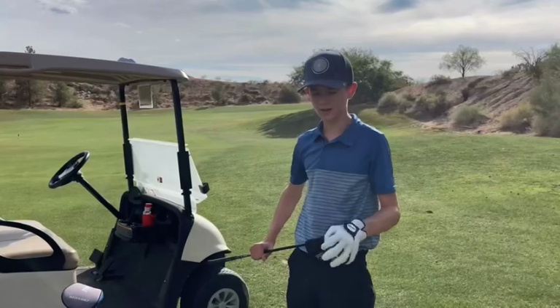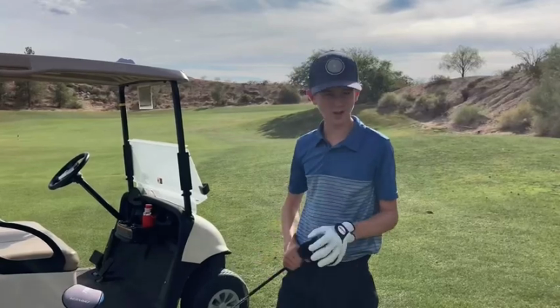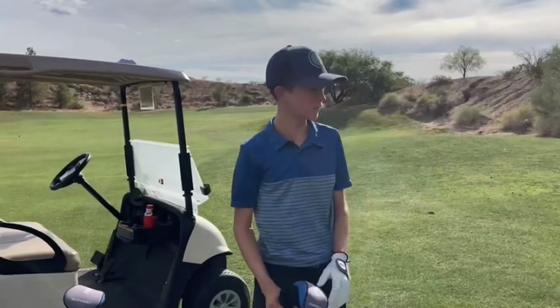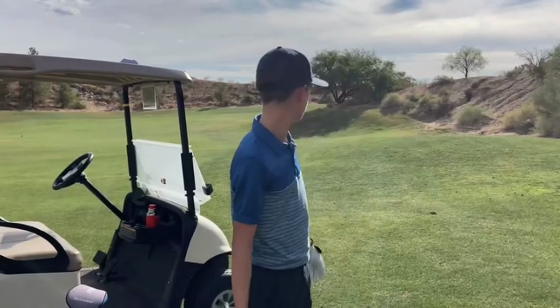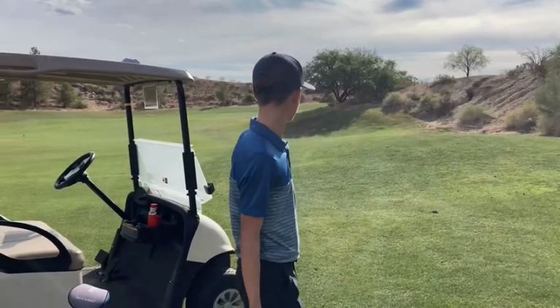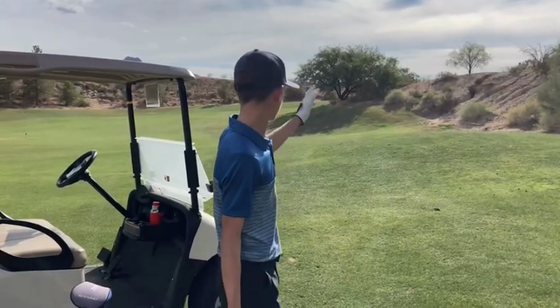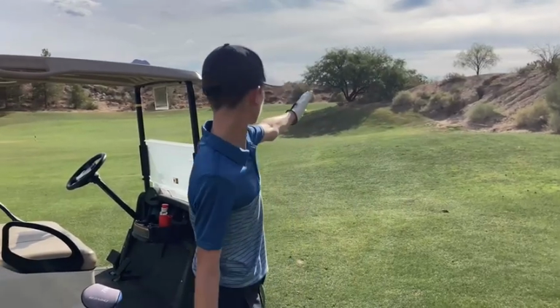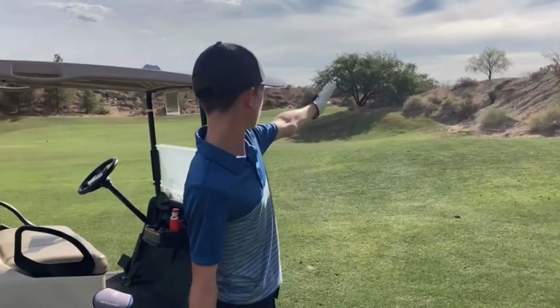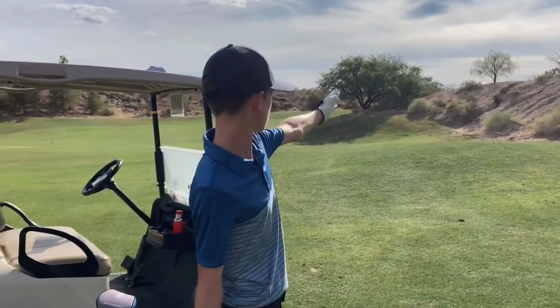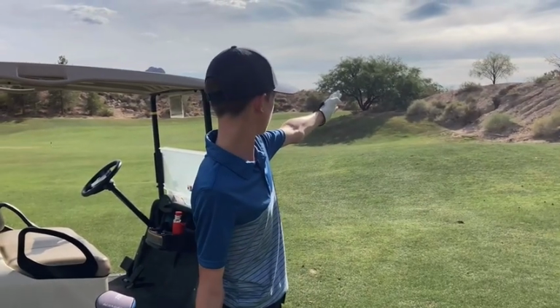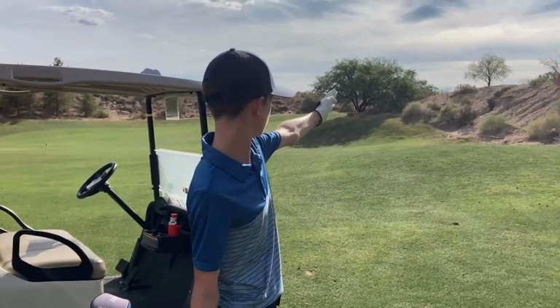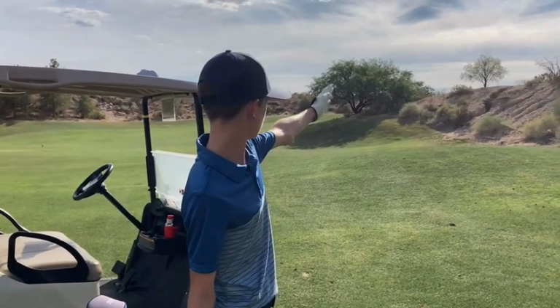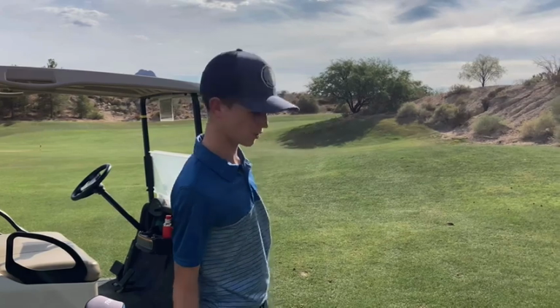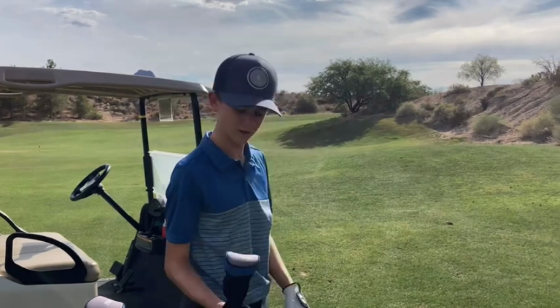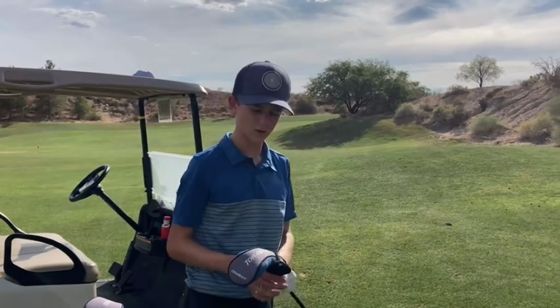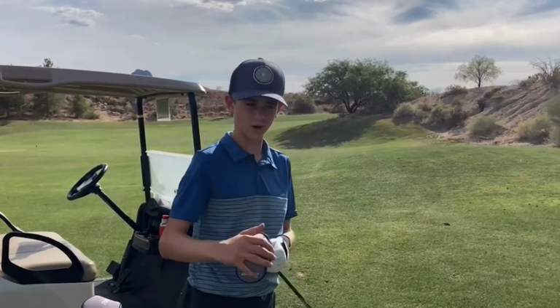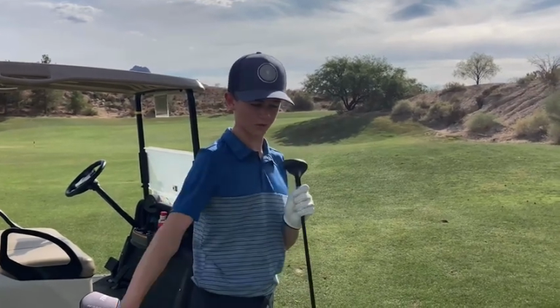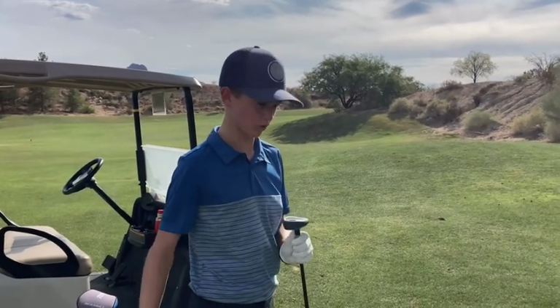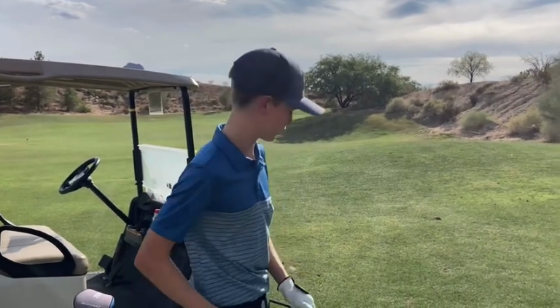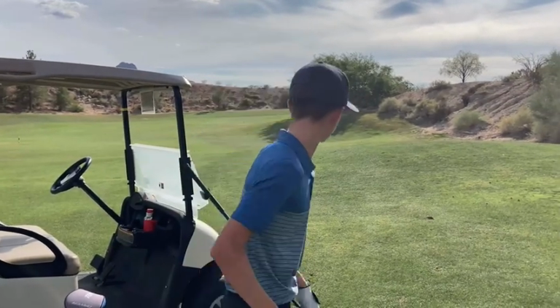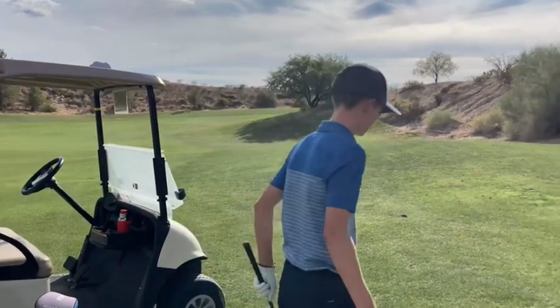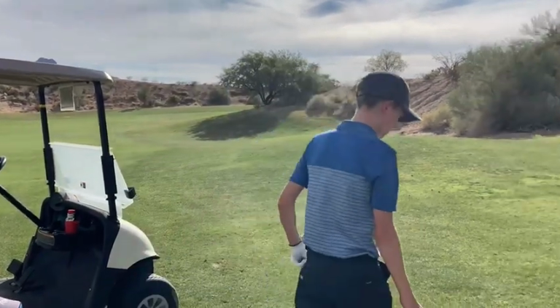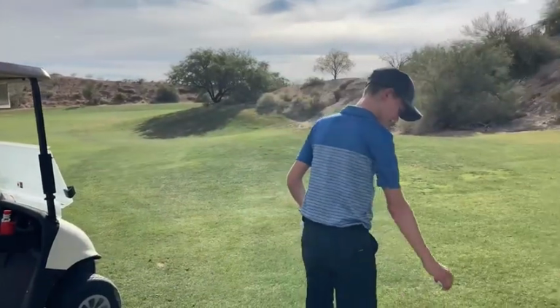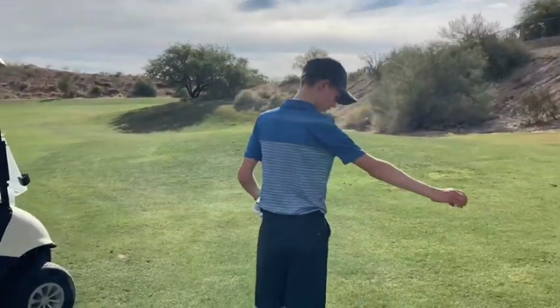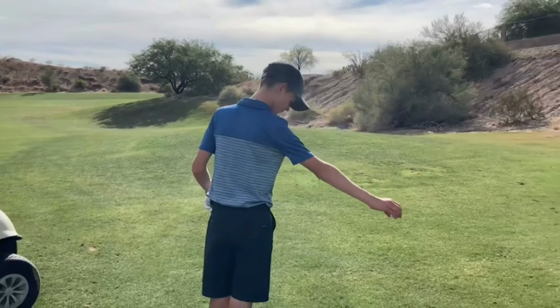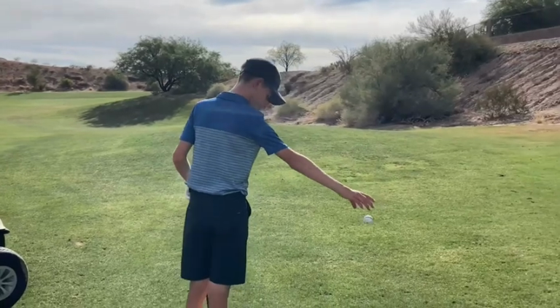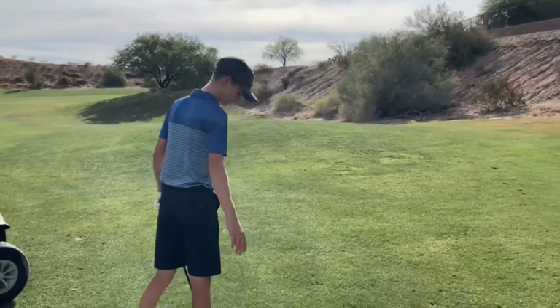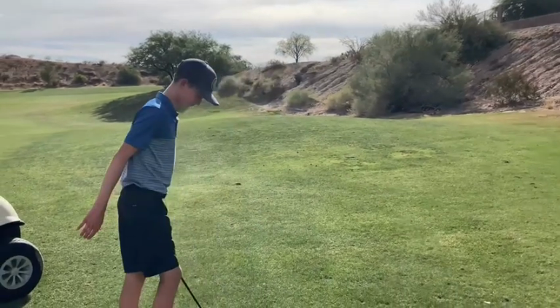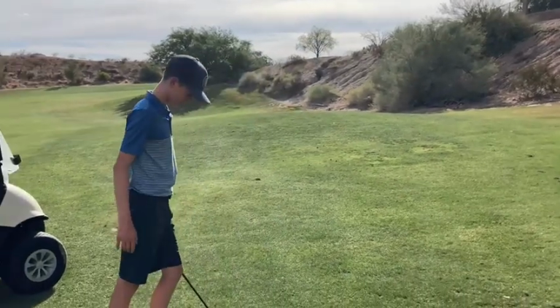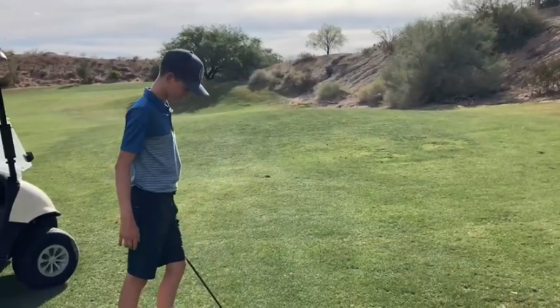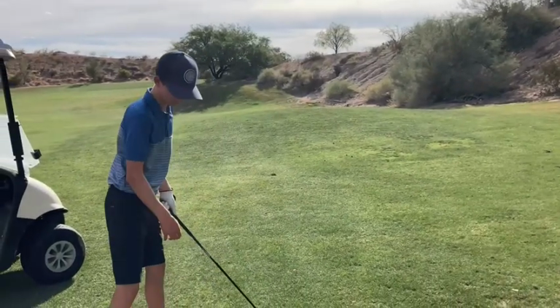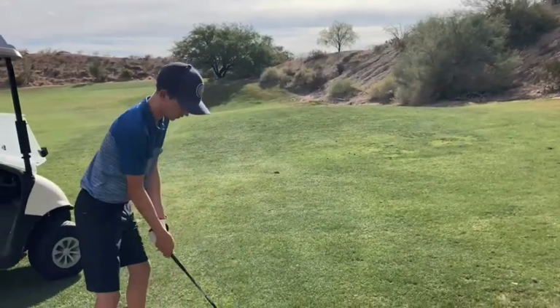We got 150 to the pin. The pin is like directly over that tree in the middle. I'm gonna go with hybrid and I gotta take a draw. Here we go.